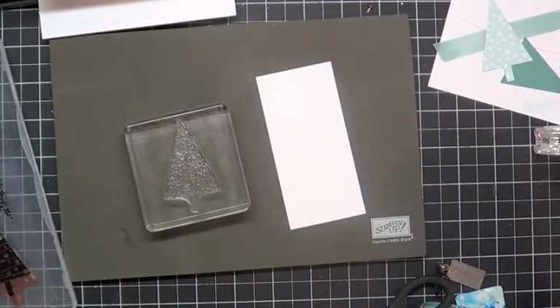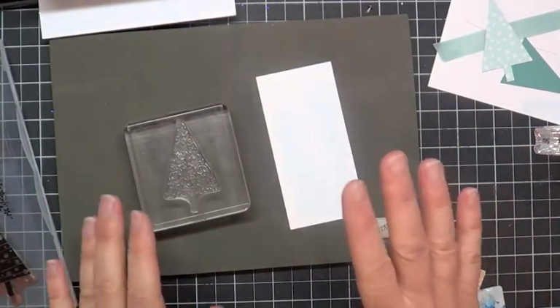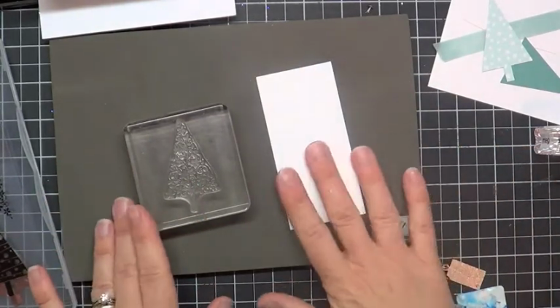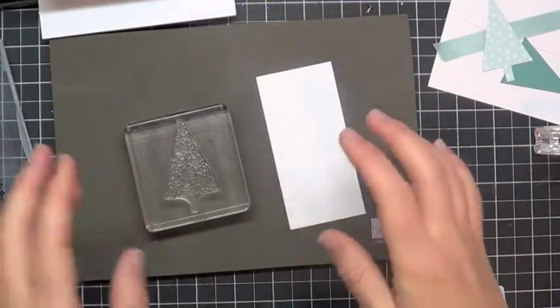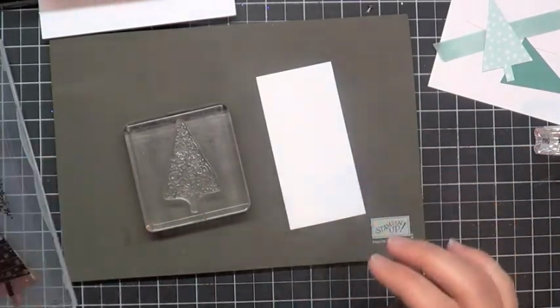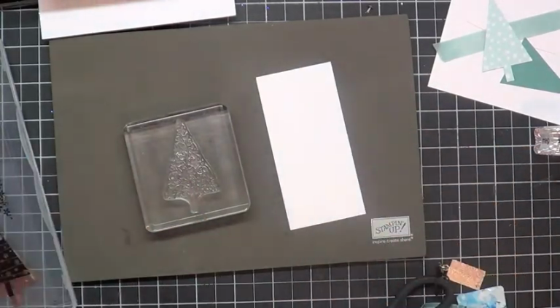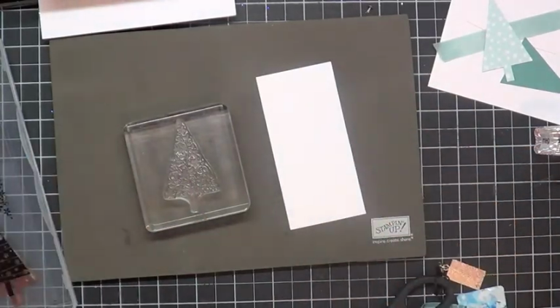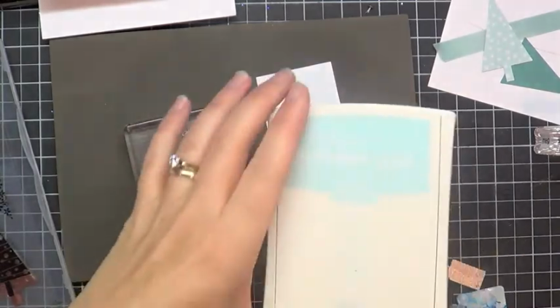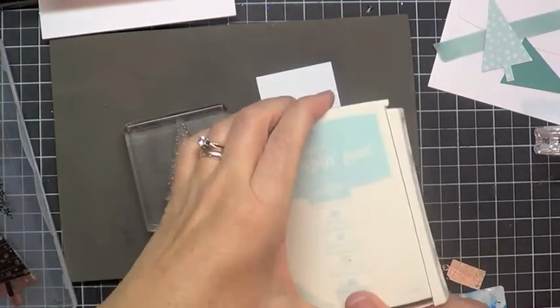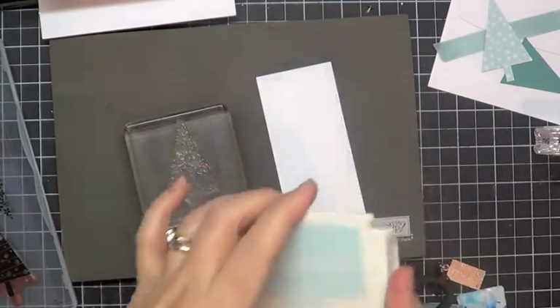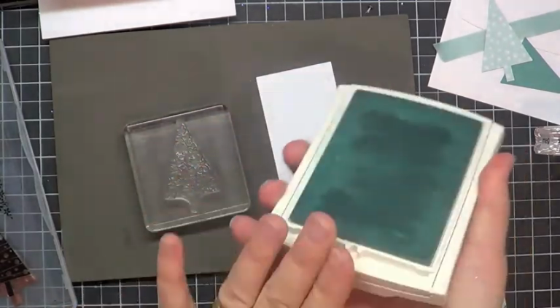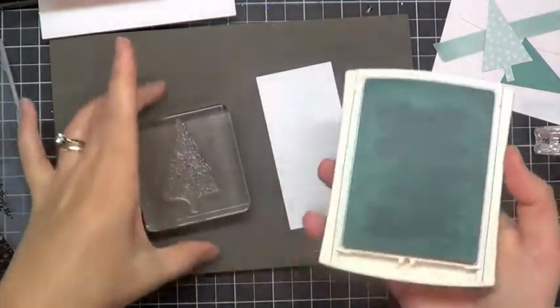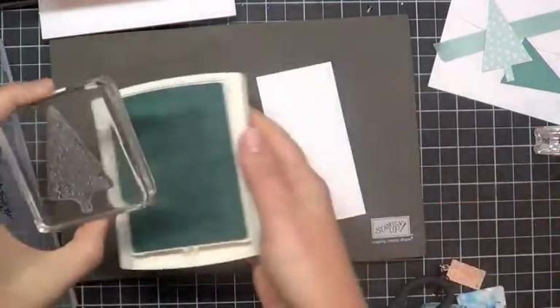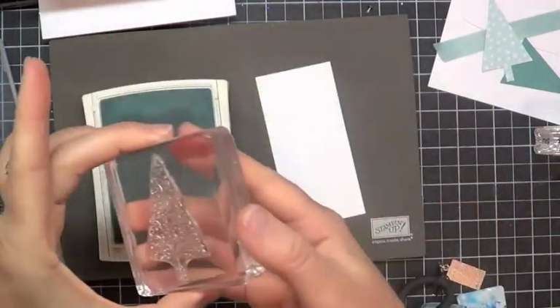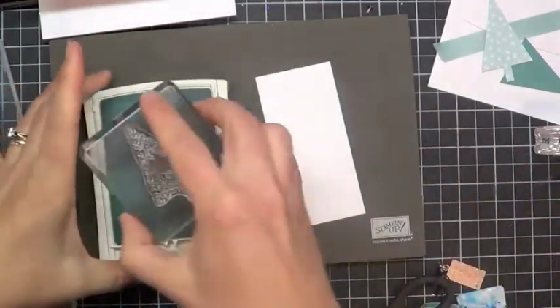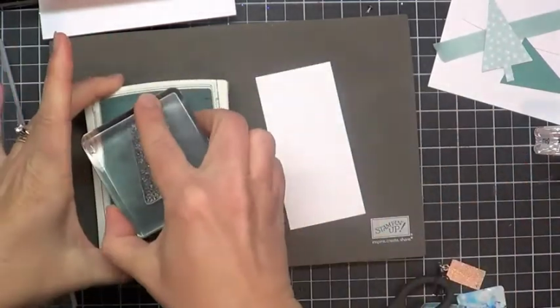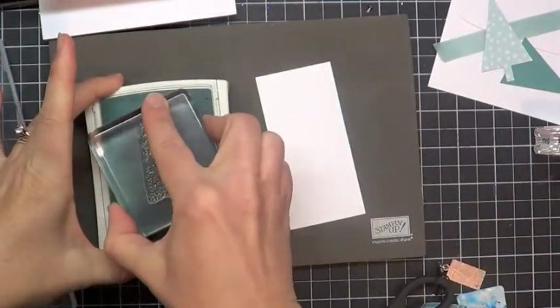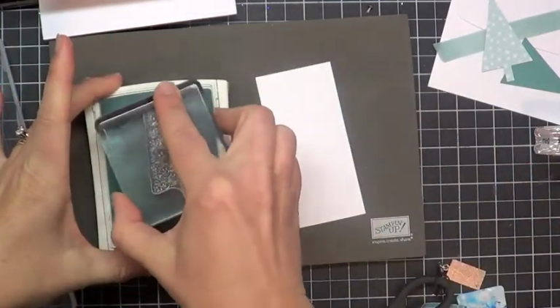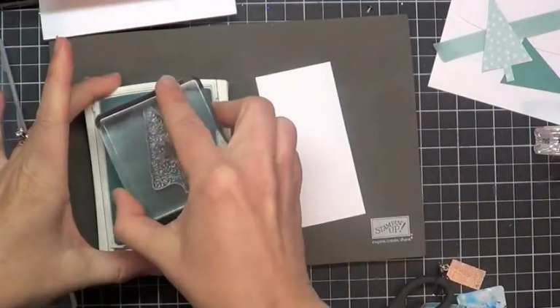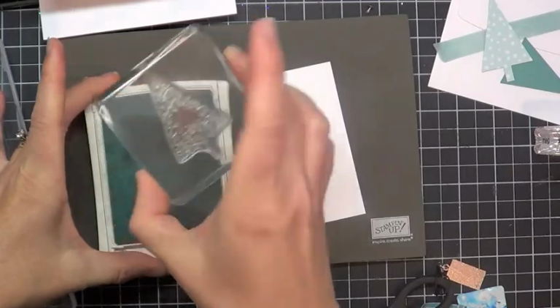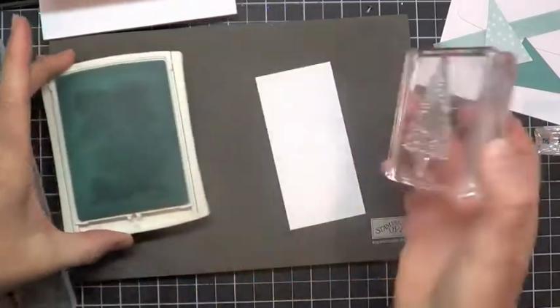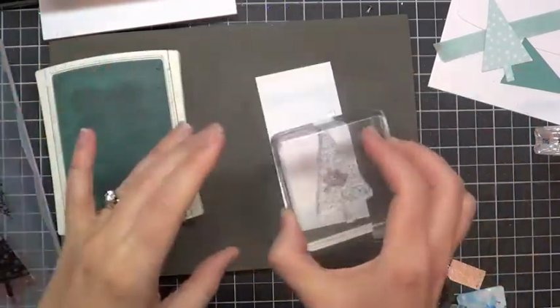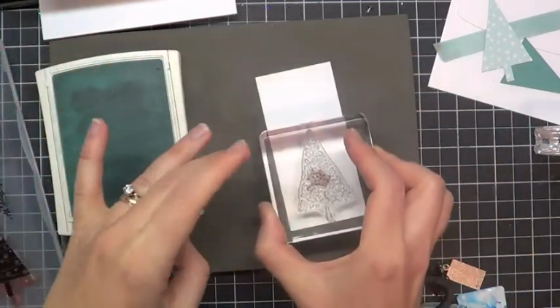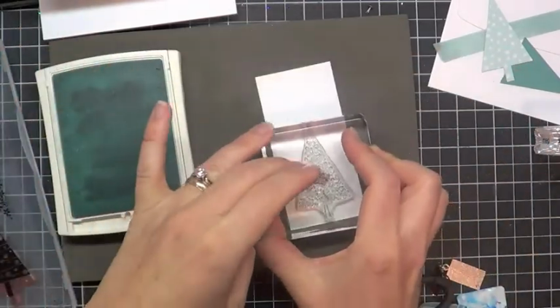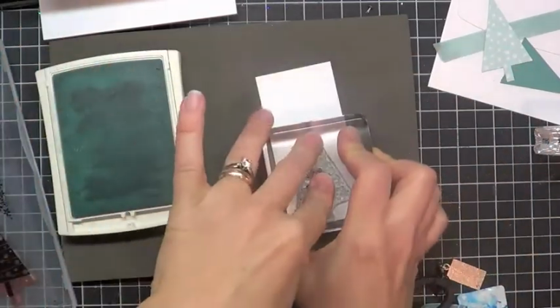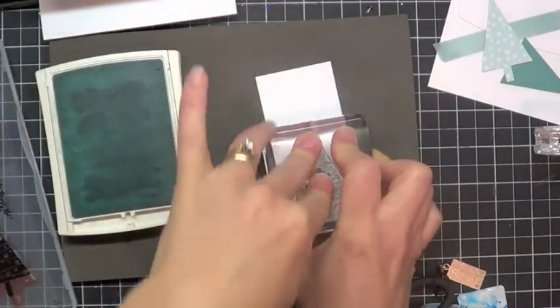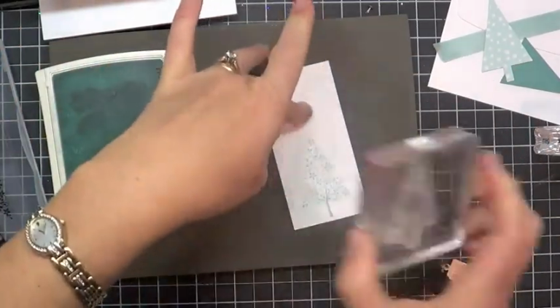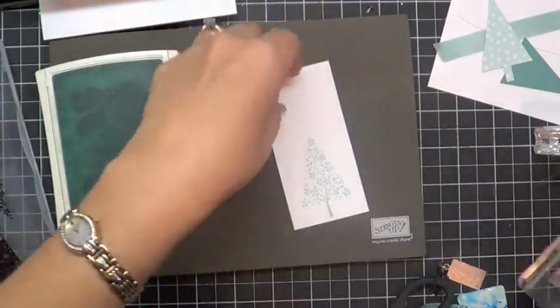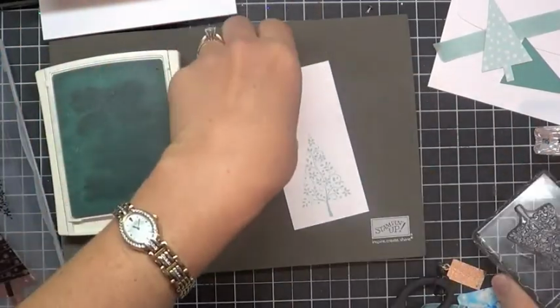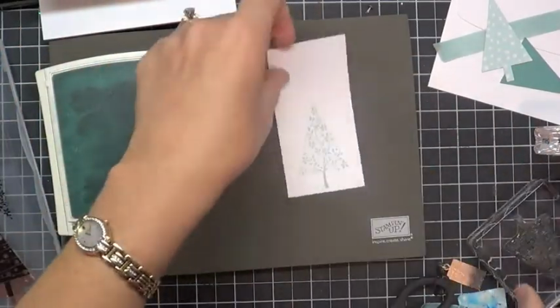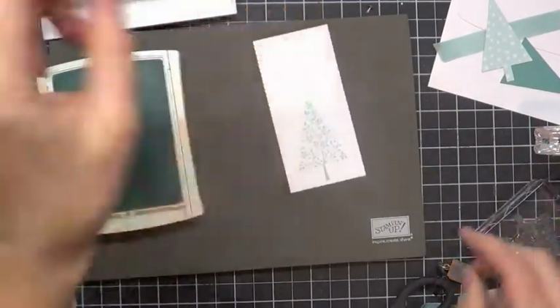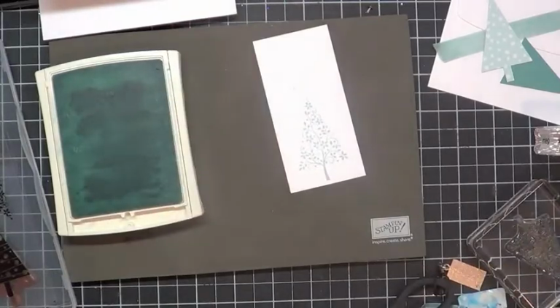The ink color that I'm going to use is Soft Sky. I'll open this up and I'm going to ink my viney stamp here and go ahead and stamp it. And then I'm going to grab my tree punch.